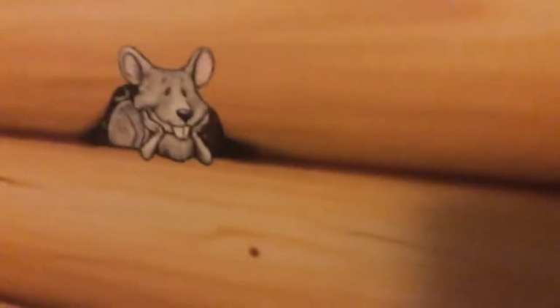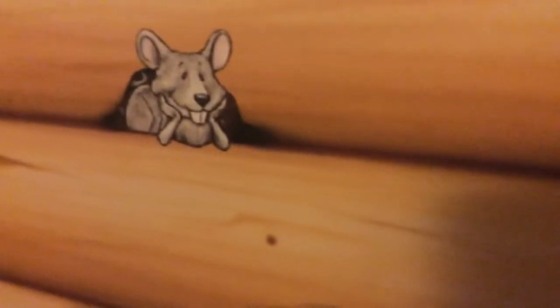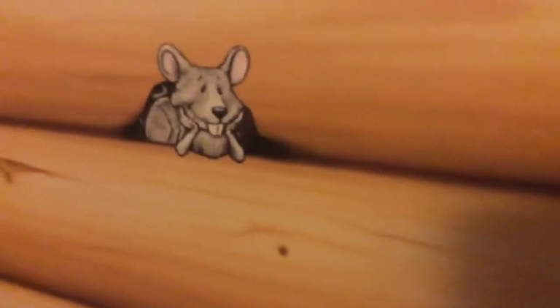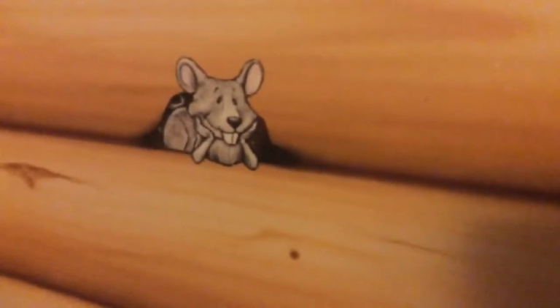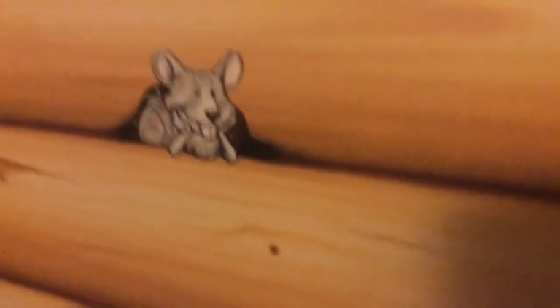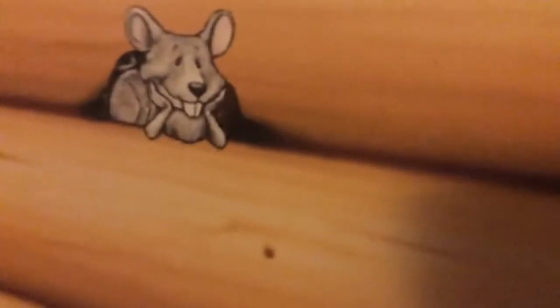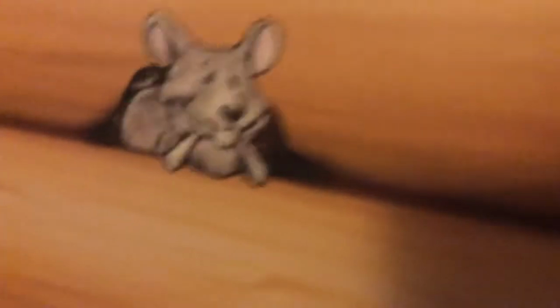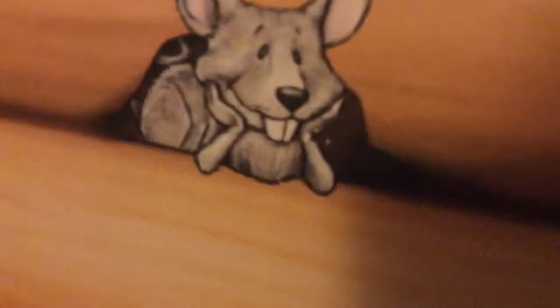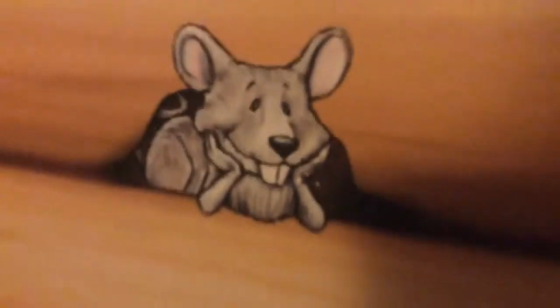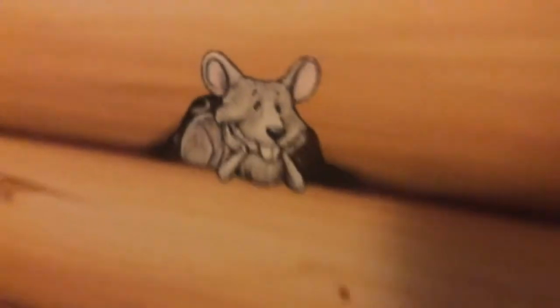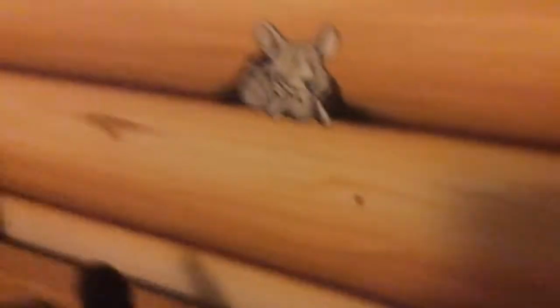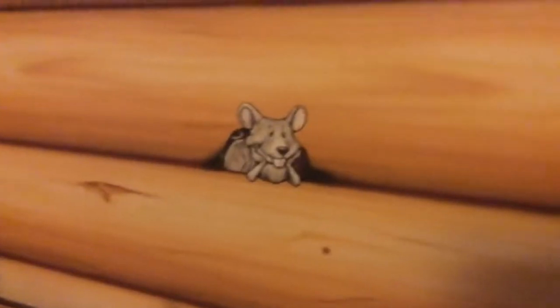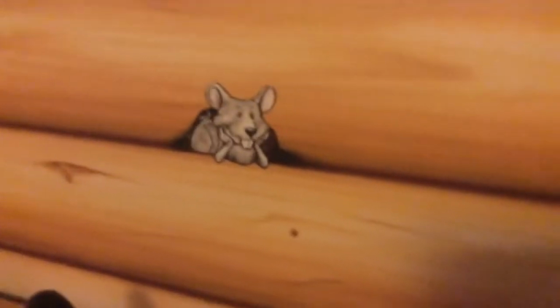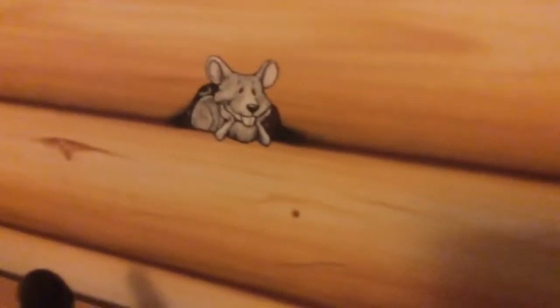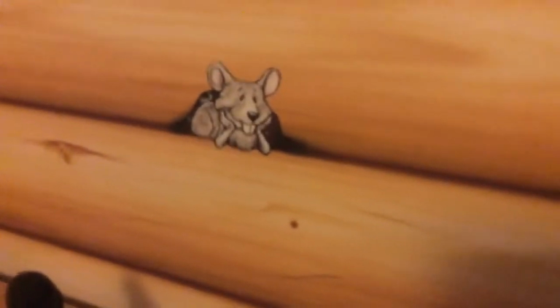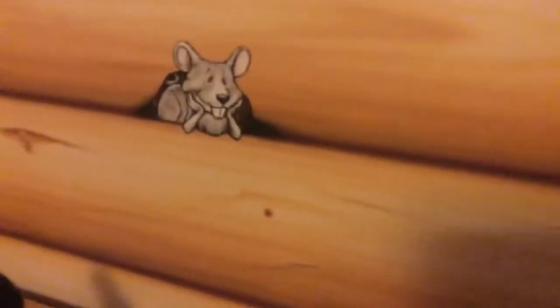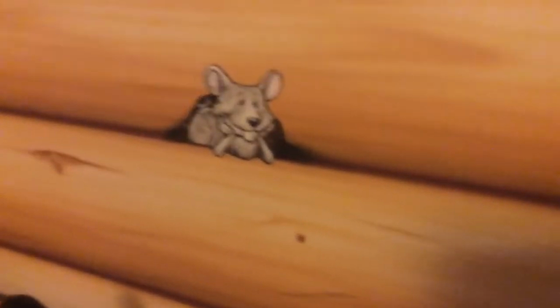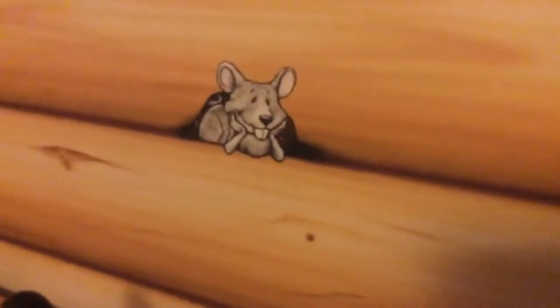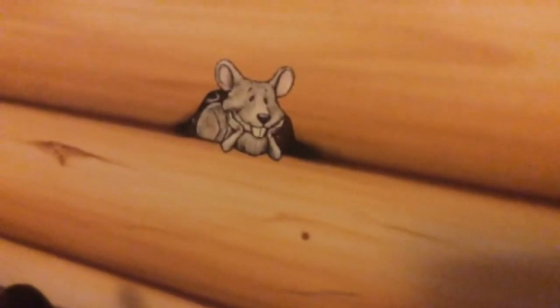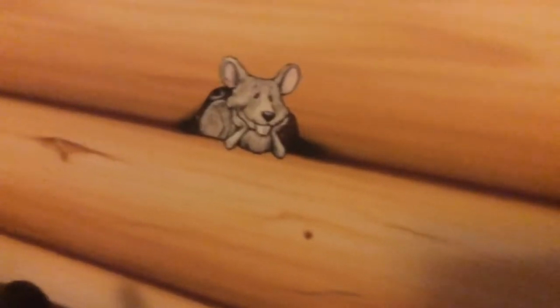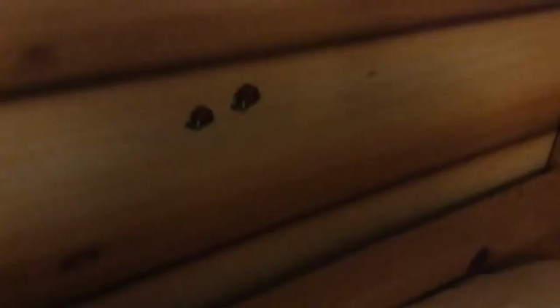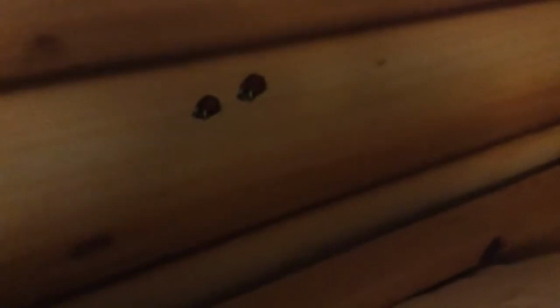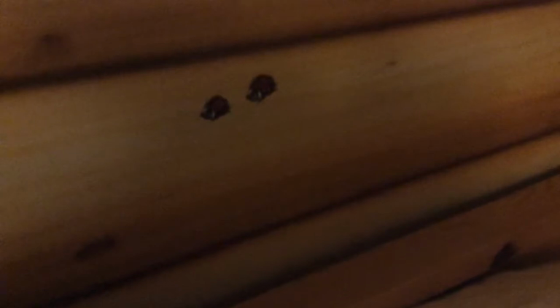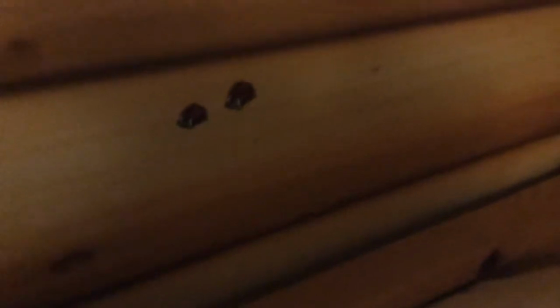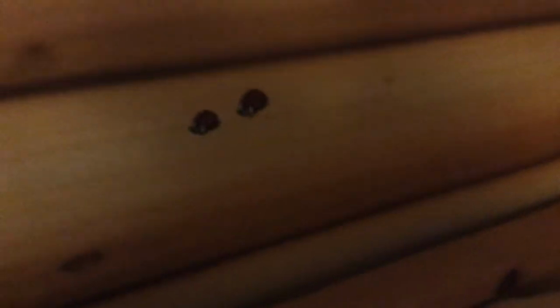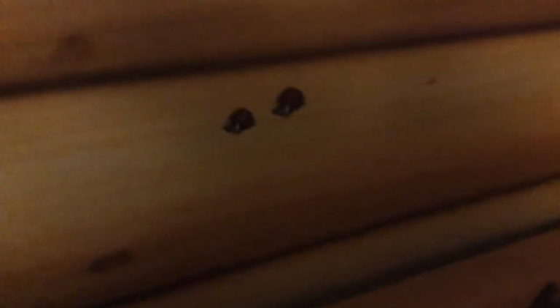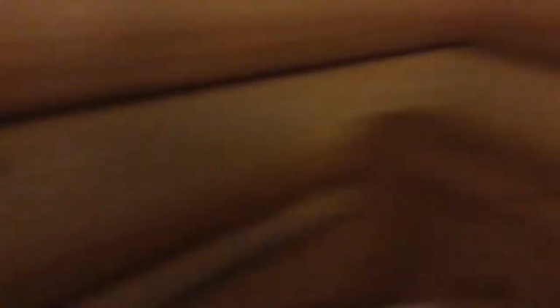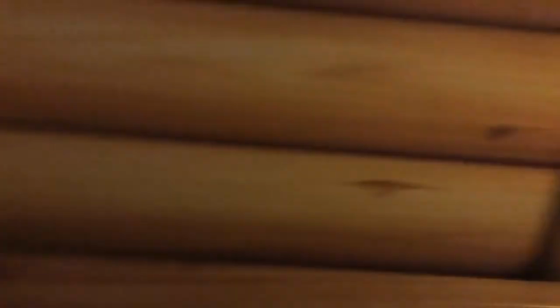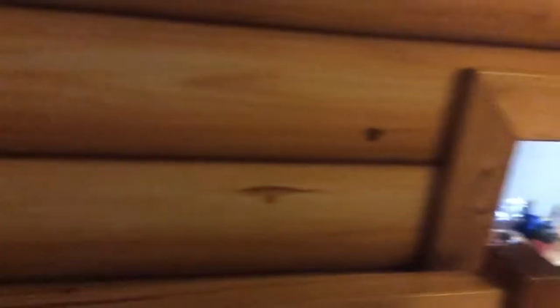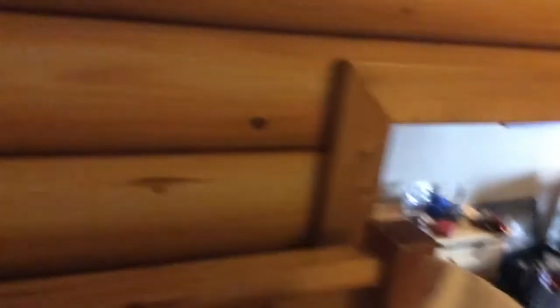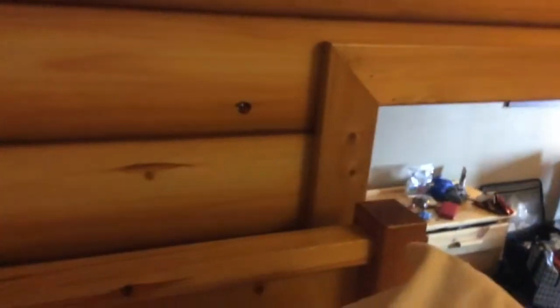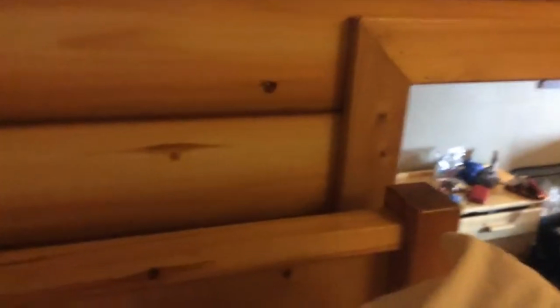The only problem is this little mouse here made a hole in the wall, and it's now watching me as I sleep. But there's ladybugs too, so it doesn't really matter.